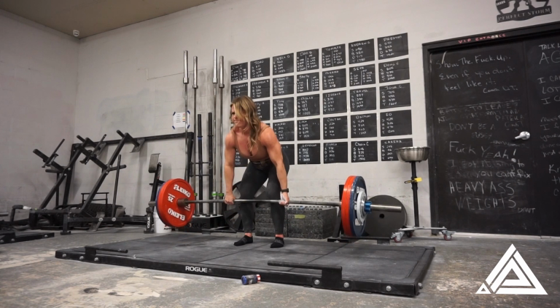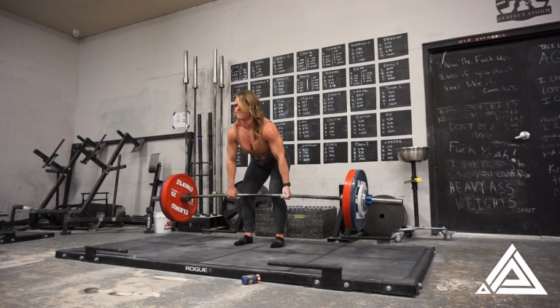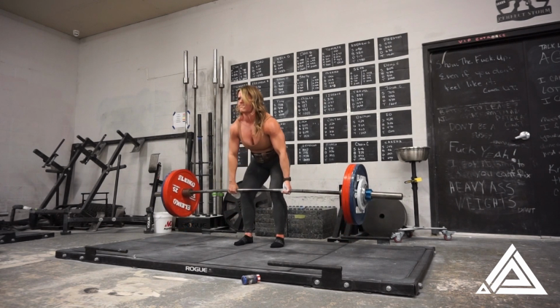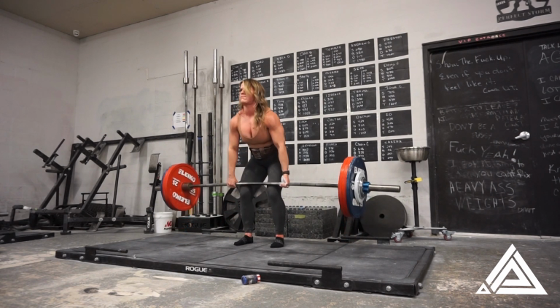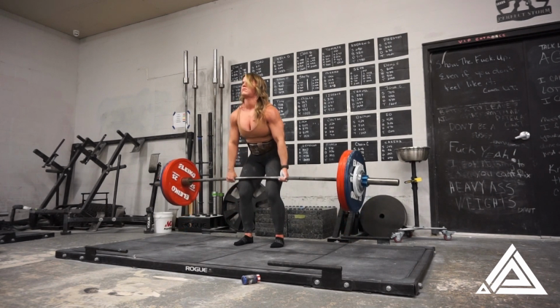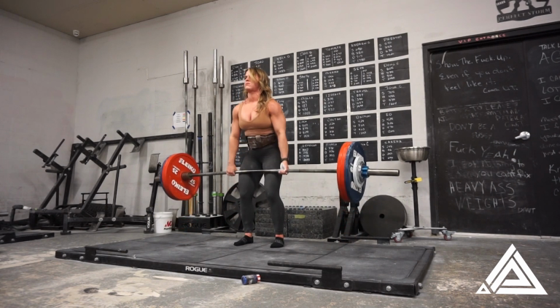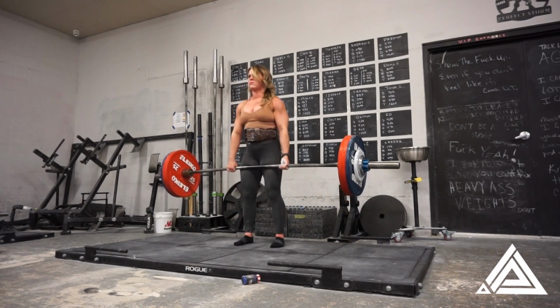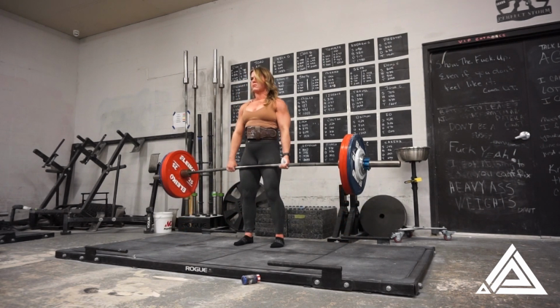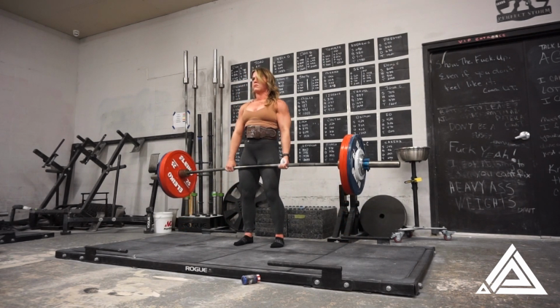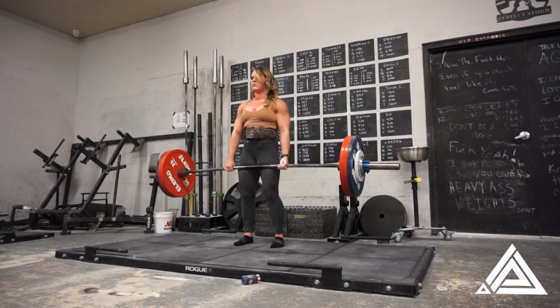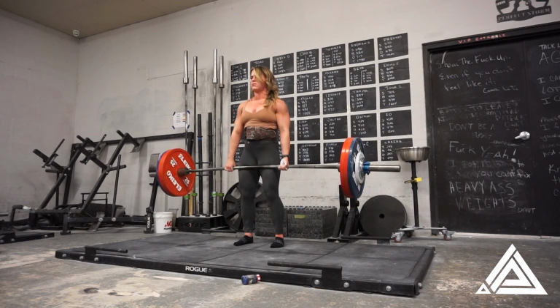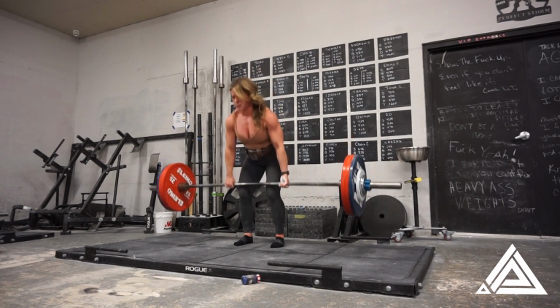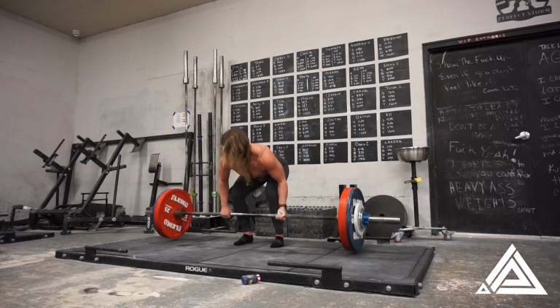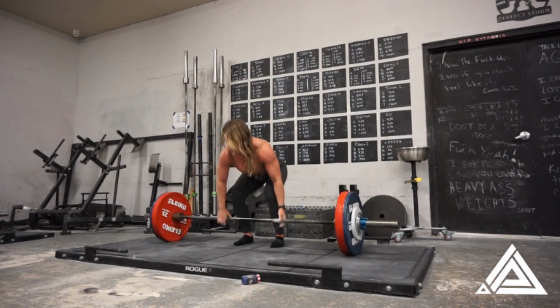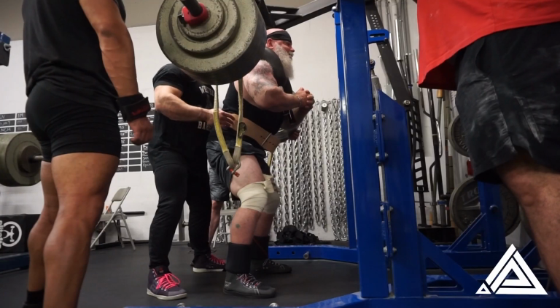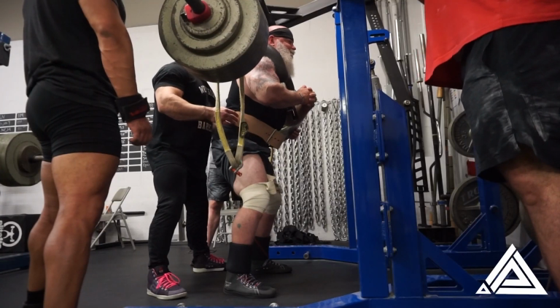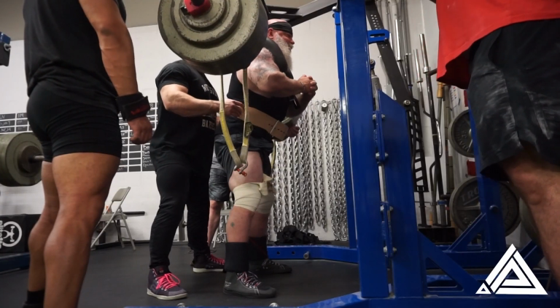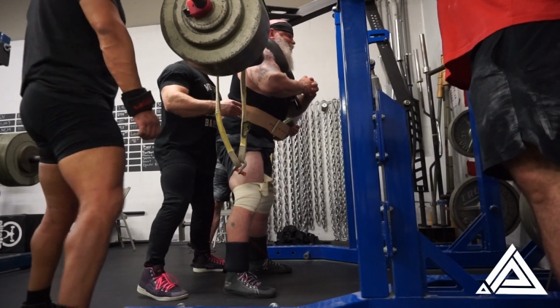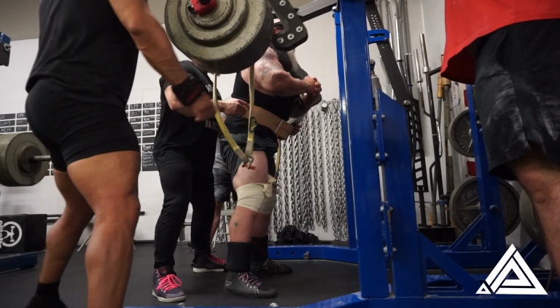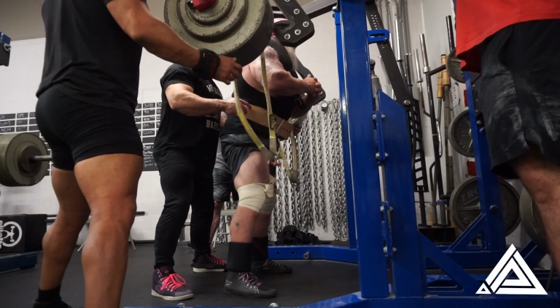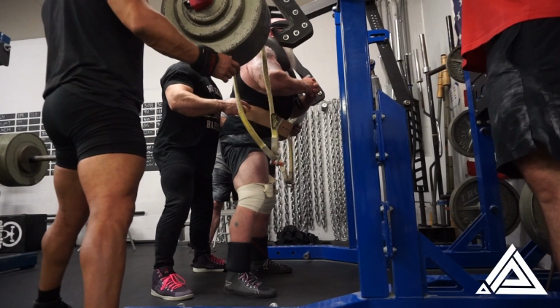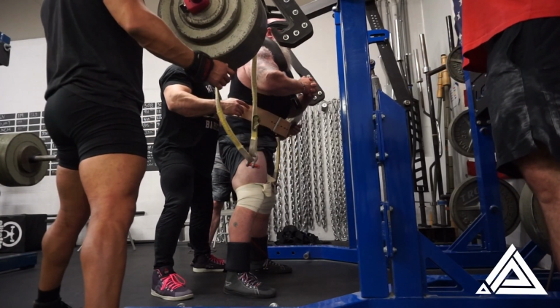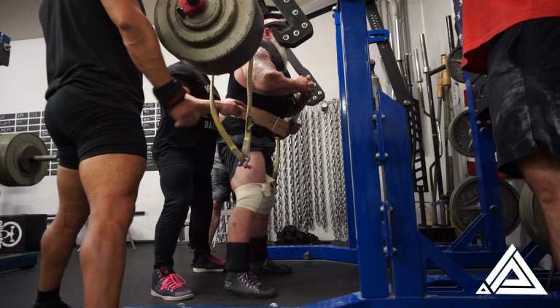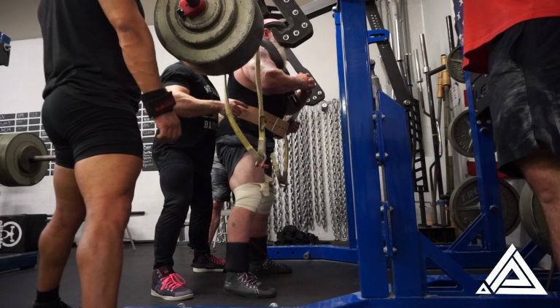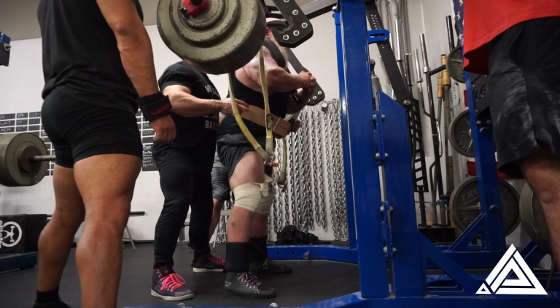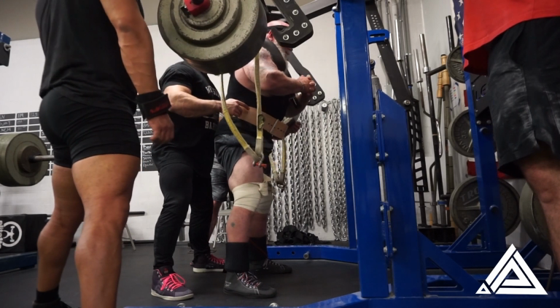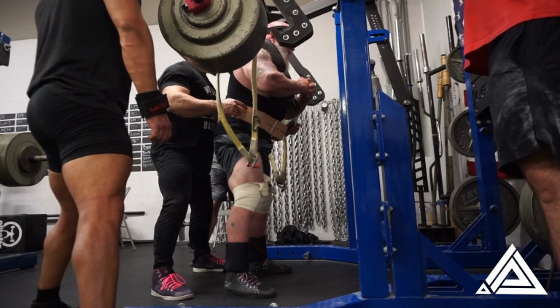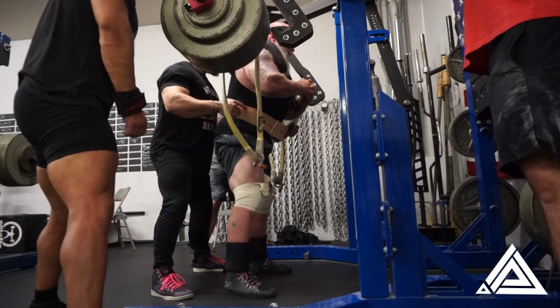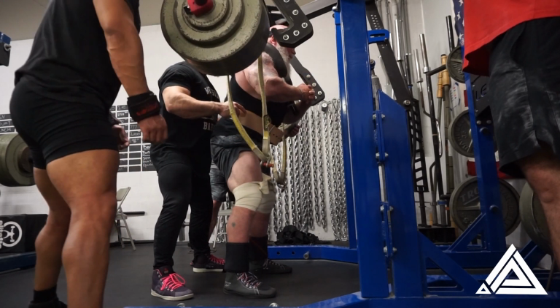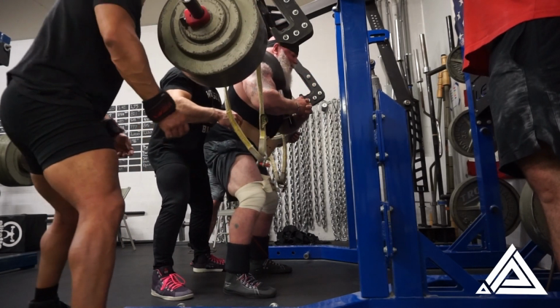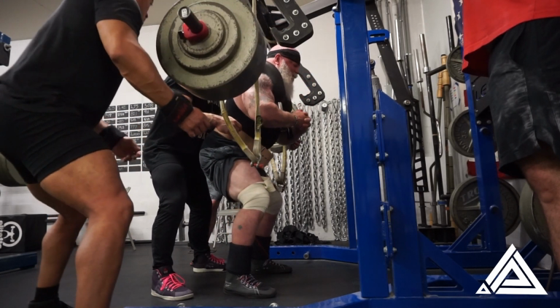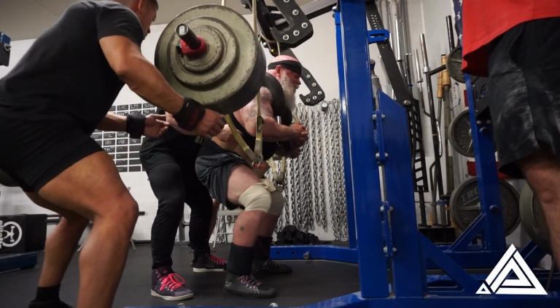Here I am taking — I think this is 386 or something like that. I kind of blew my load early and took too big of a jump, then had to dial back down. I was kind of fatigued from it, but that's okay.